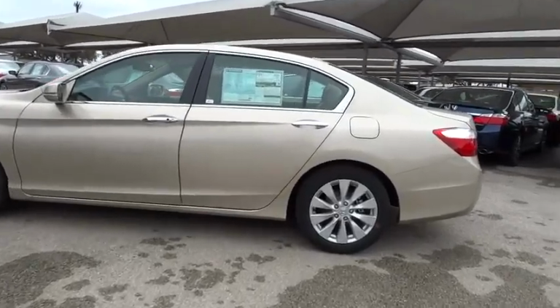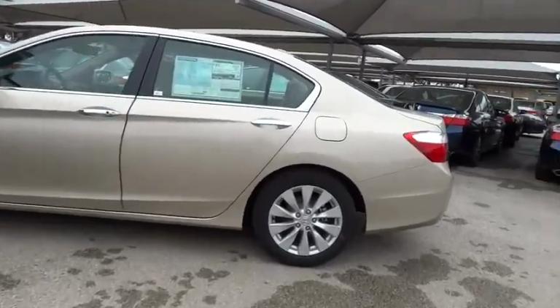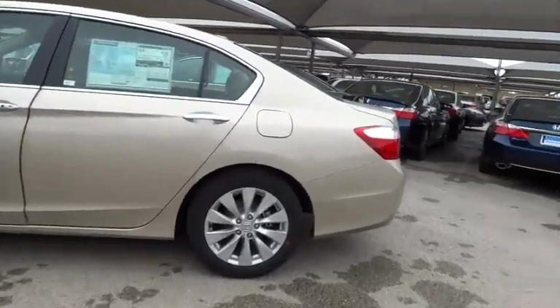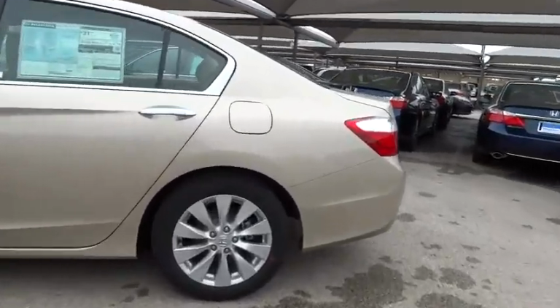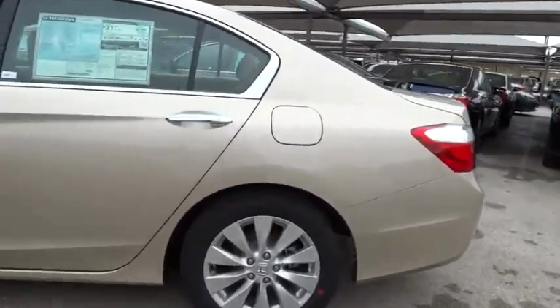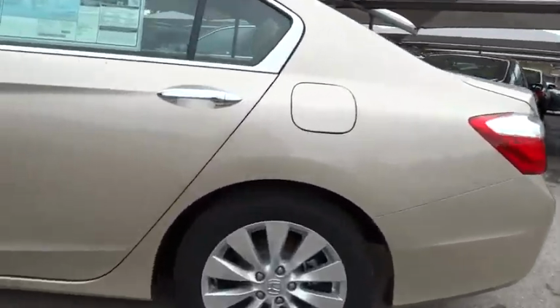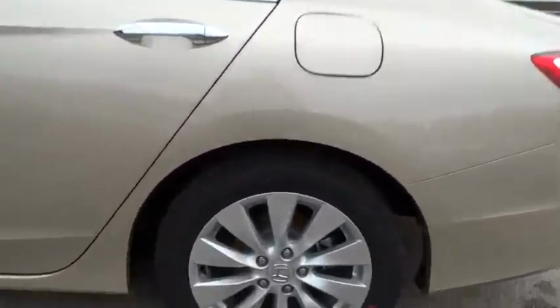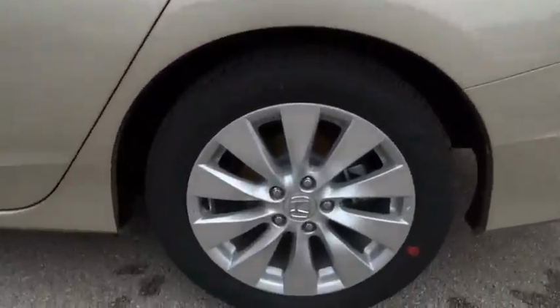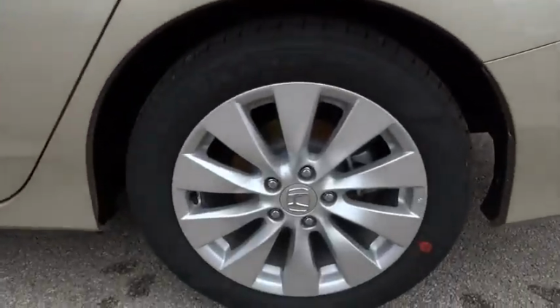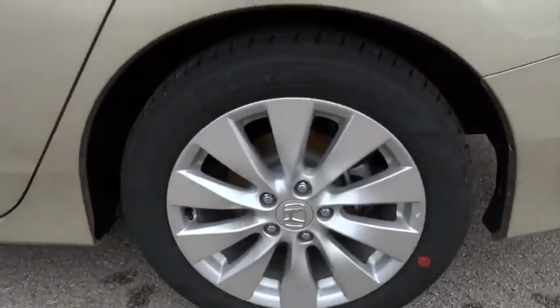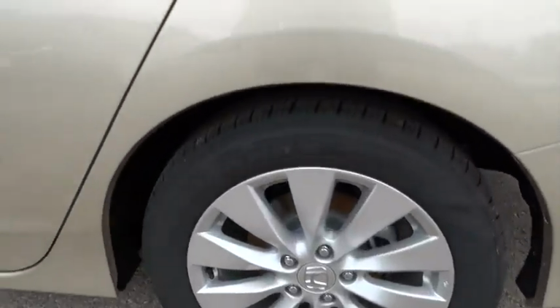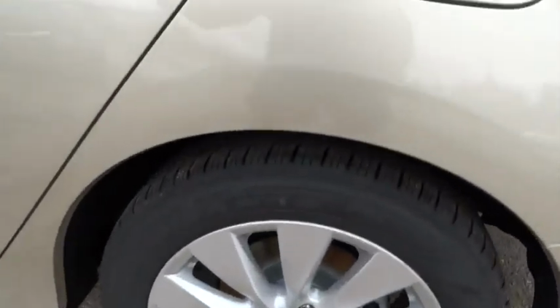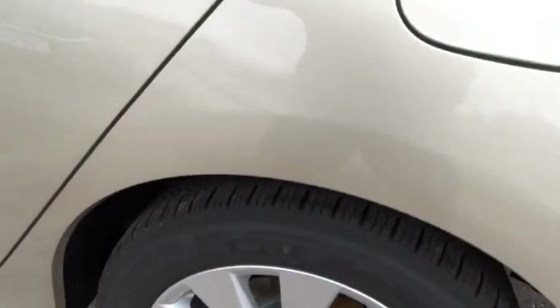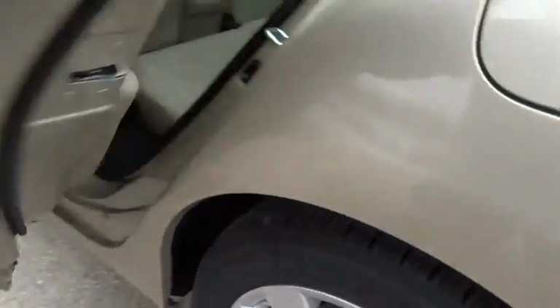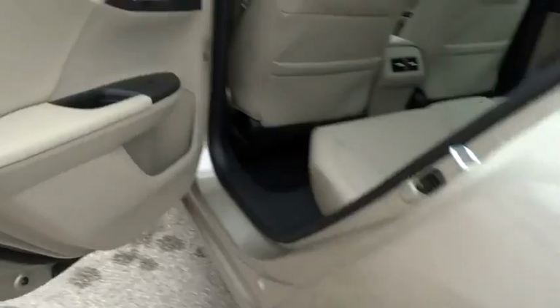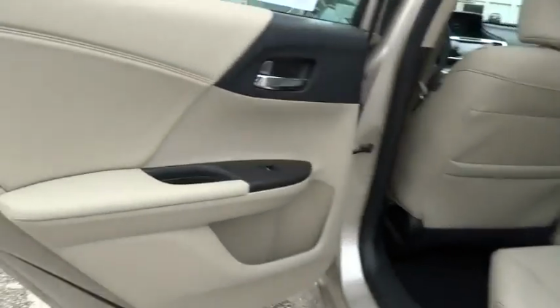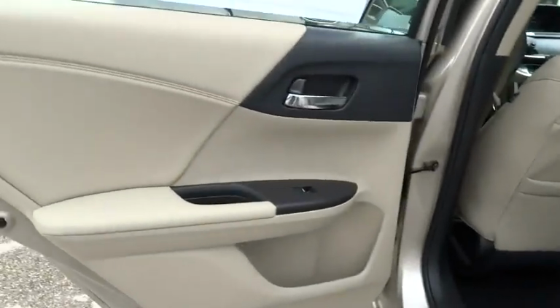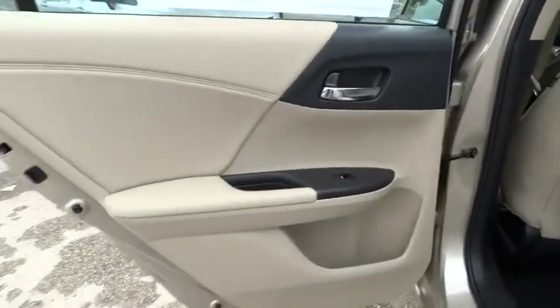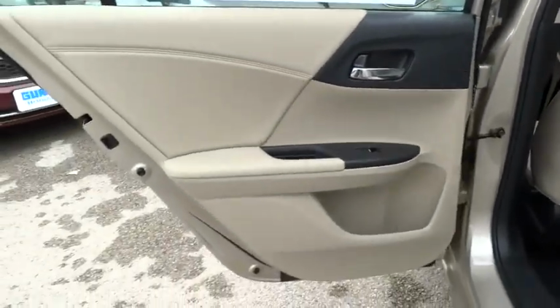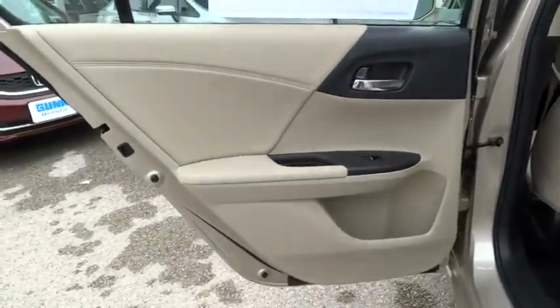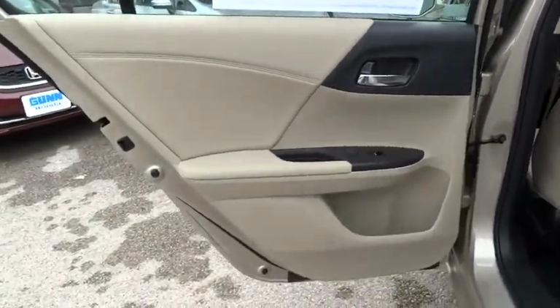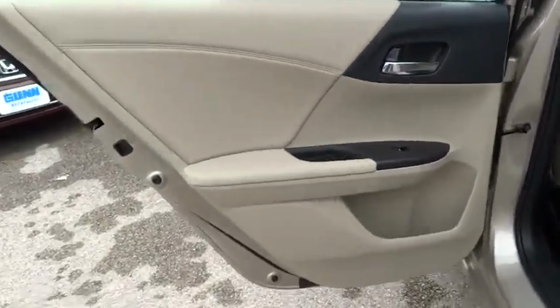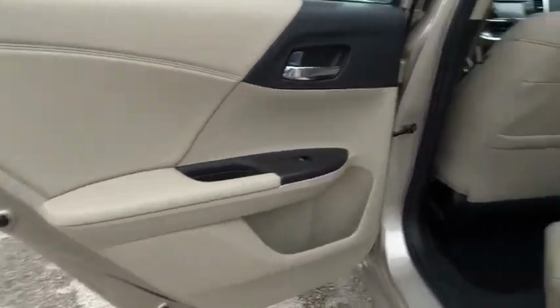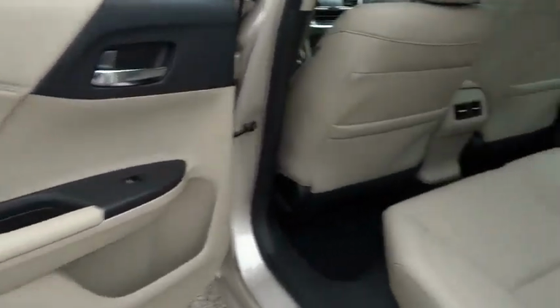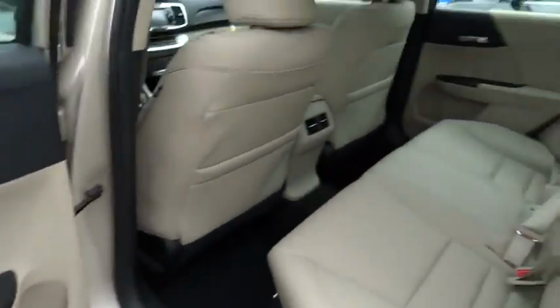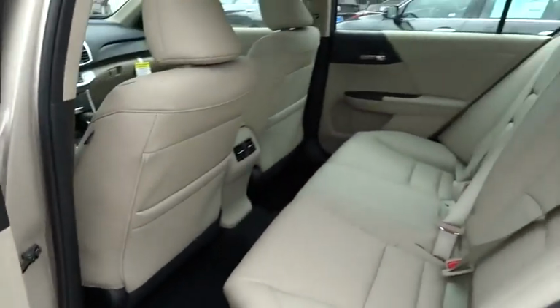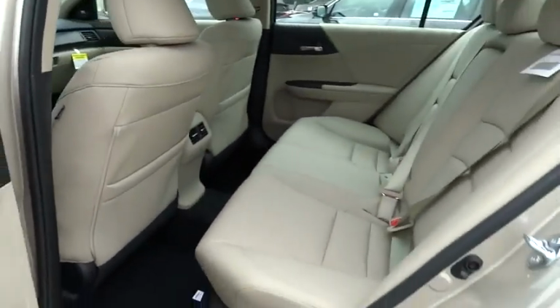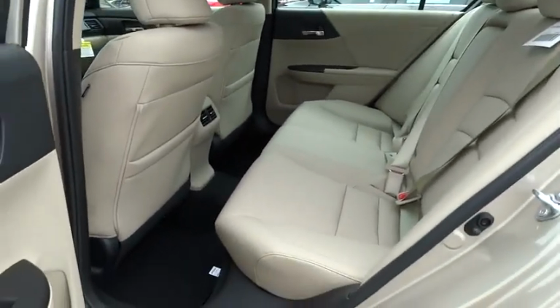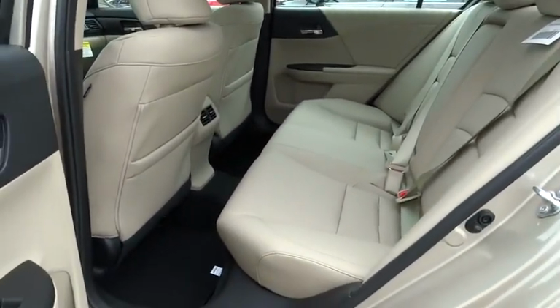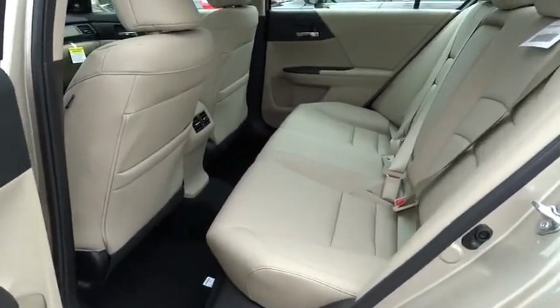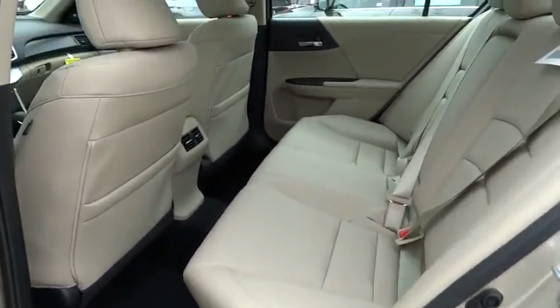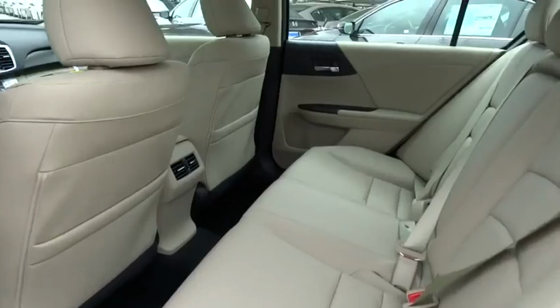Driver airbag, keyless entry, cruise control, auto-dimming rear view mirror, PPO floor mats, aluminum wheels, and four-wheel disc brakes.